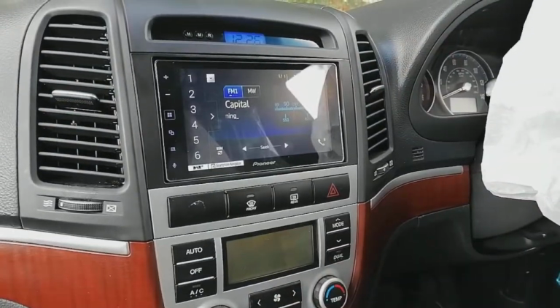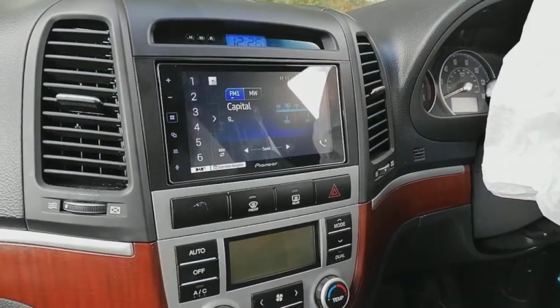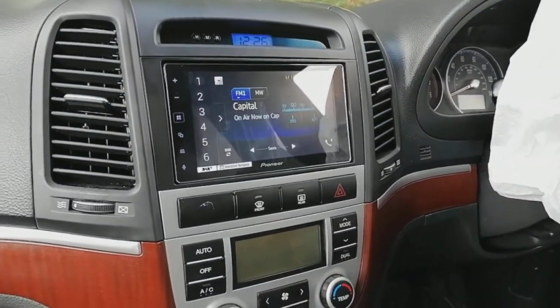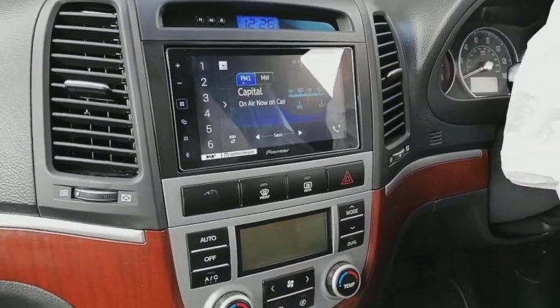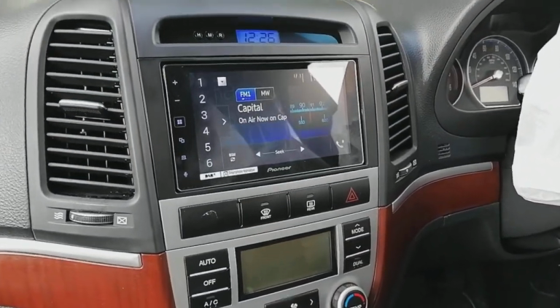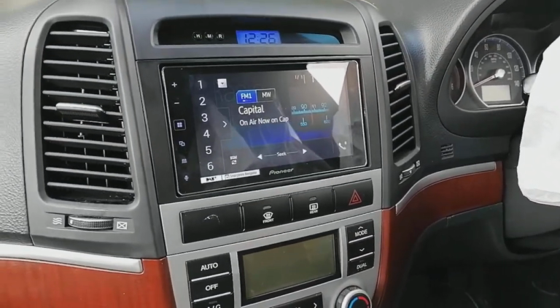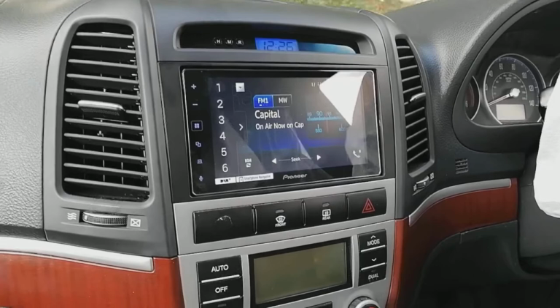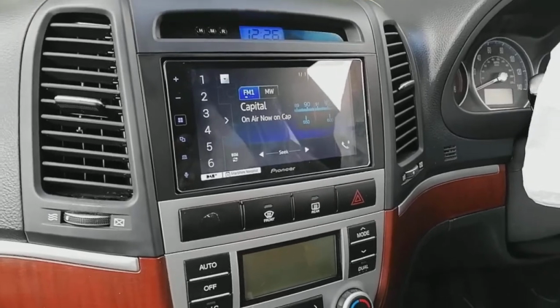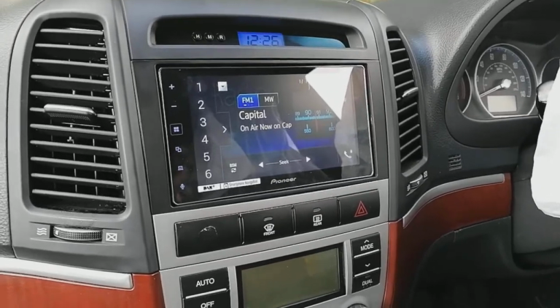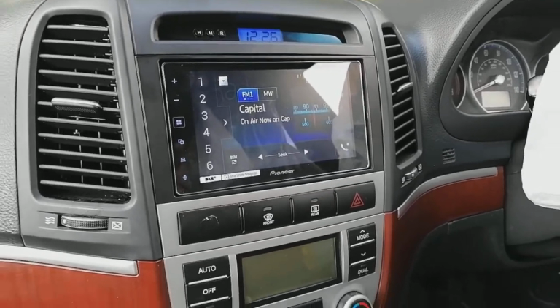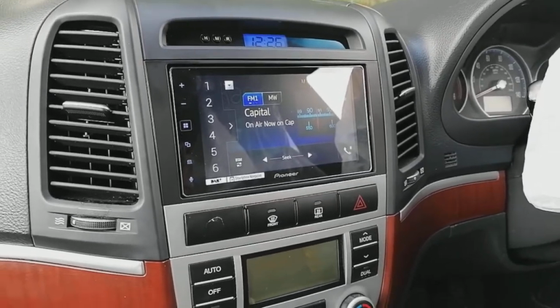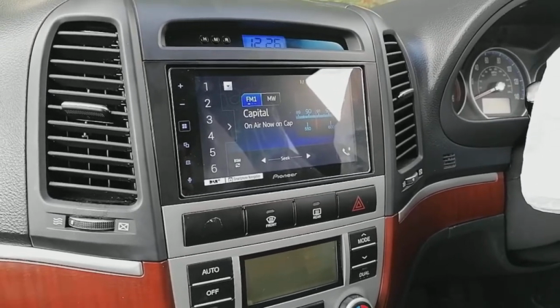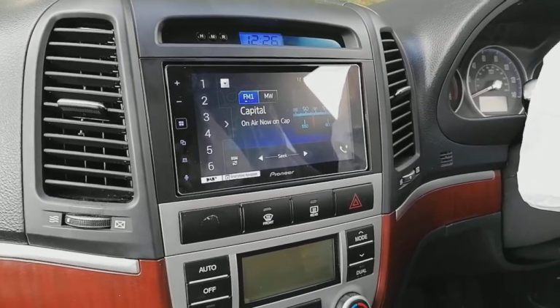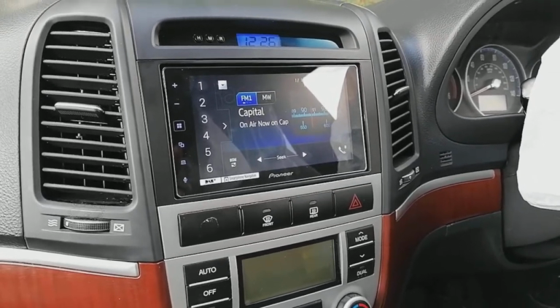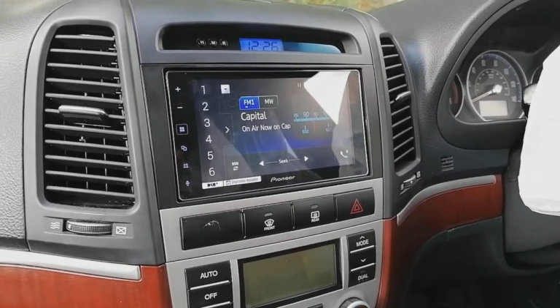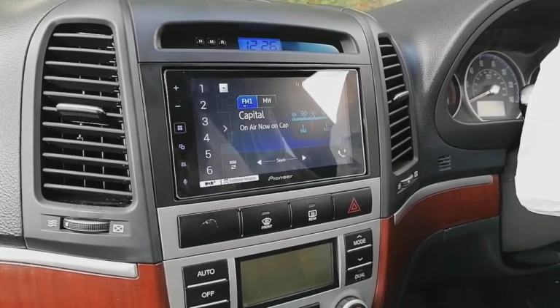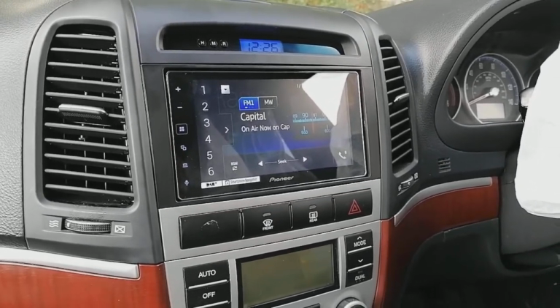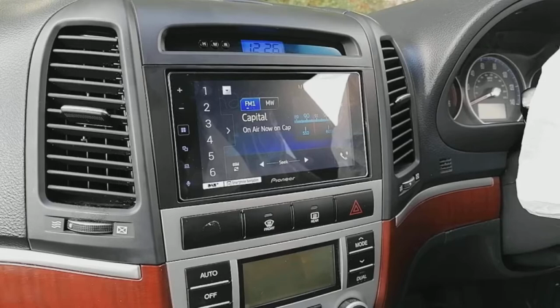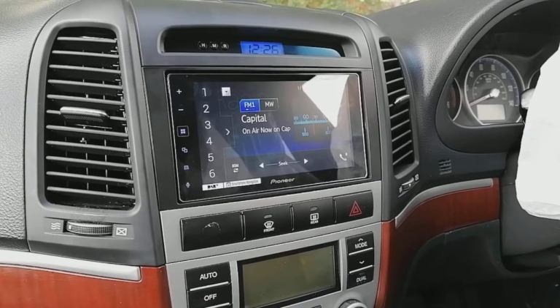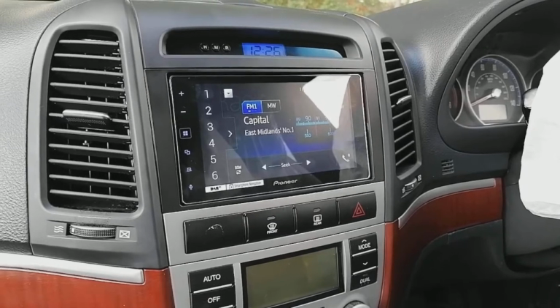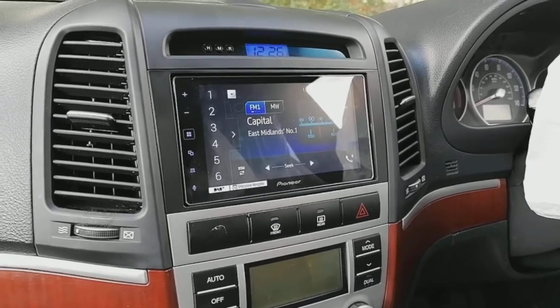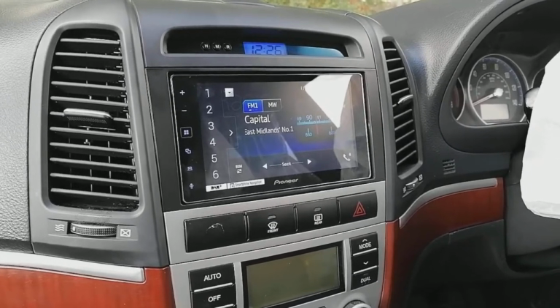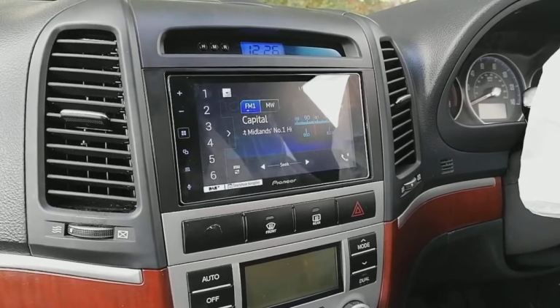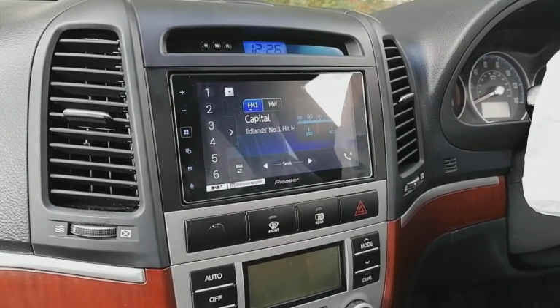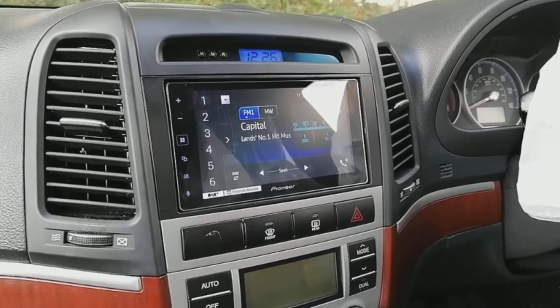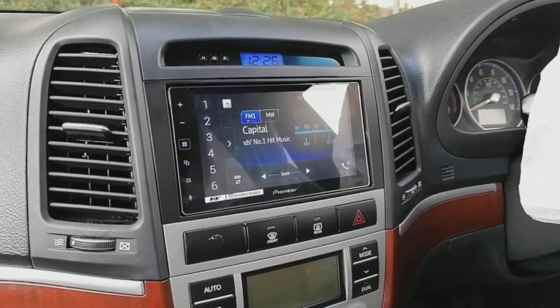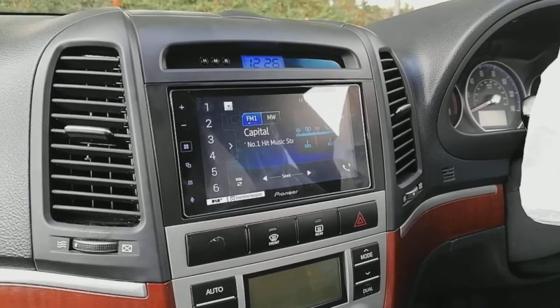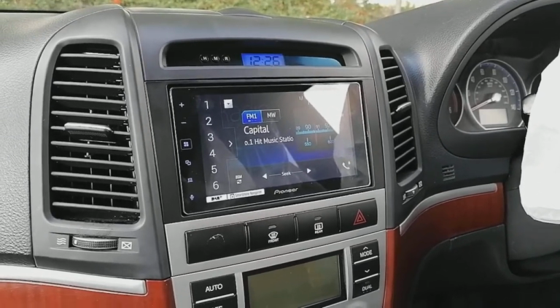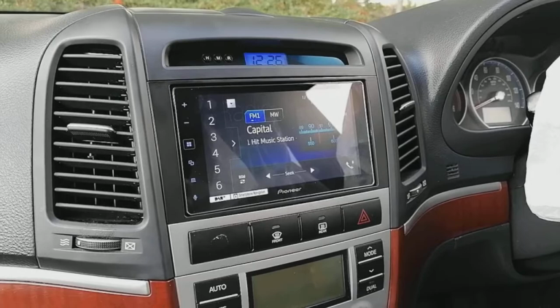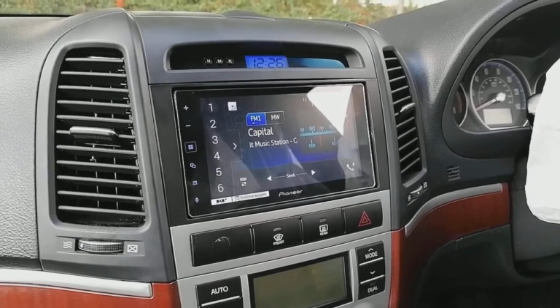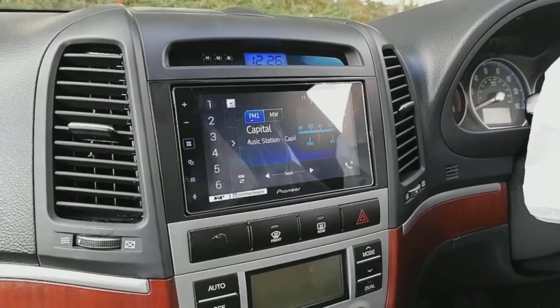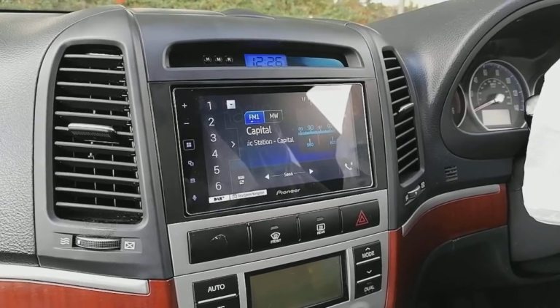When you're all done and dusted, it should look something like this — very smart, I'm sure you'll agree. Any questions on this installation, best to contact your retailer where you got the products from. Hopefully it was some help for somebody out there — thanks for watching, bye for now.